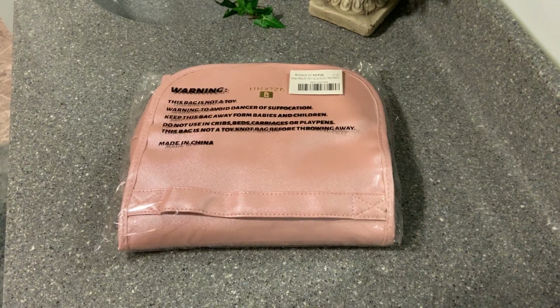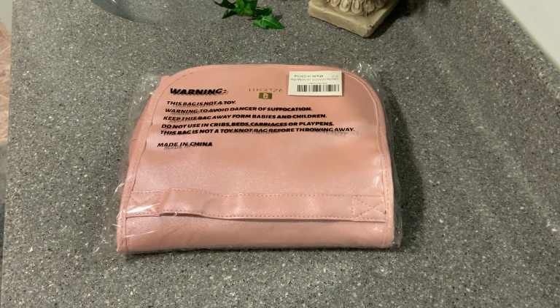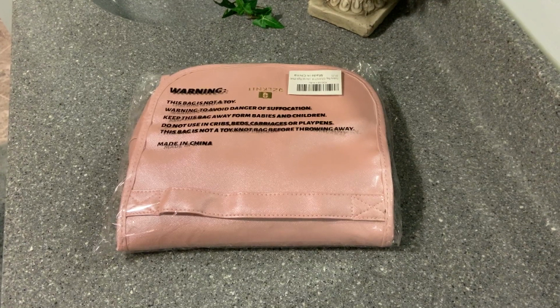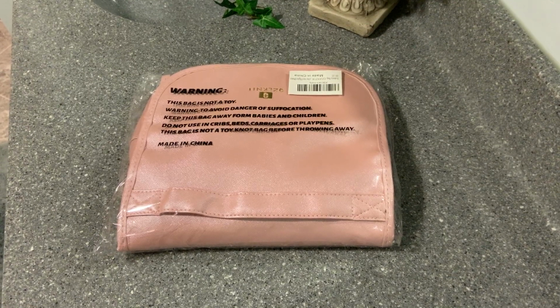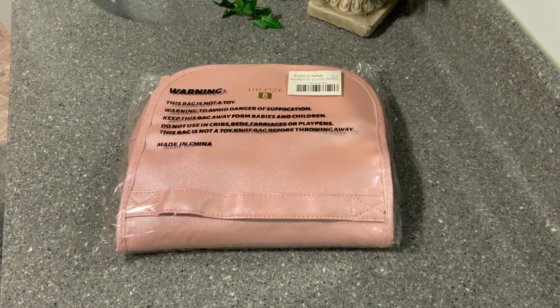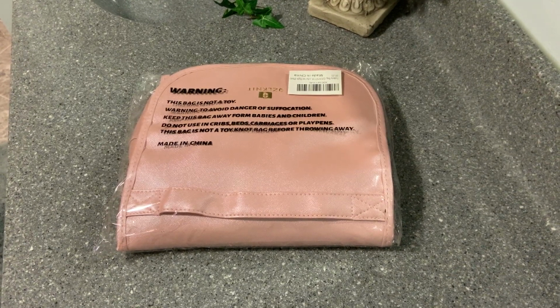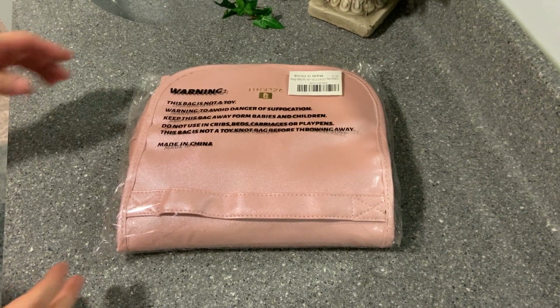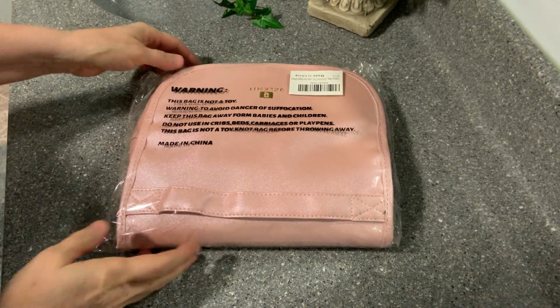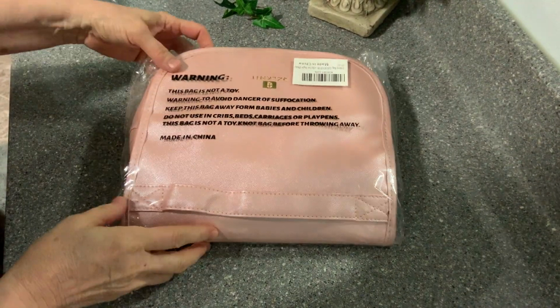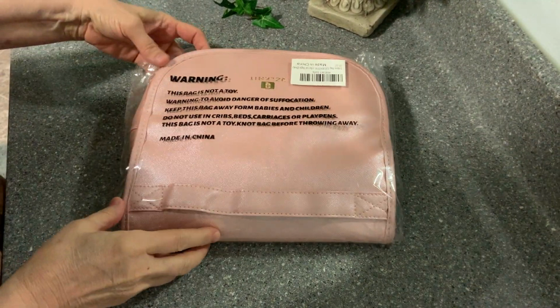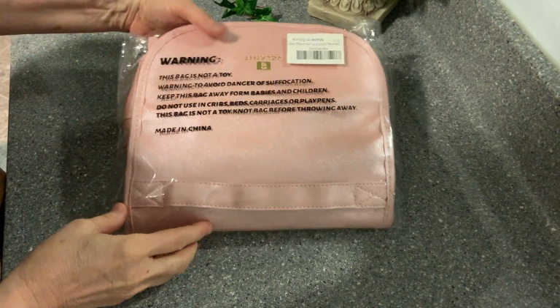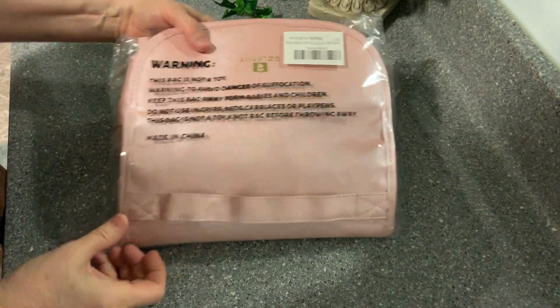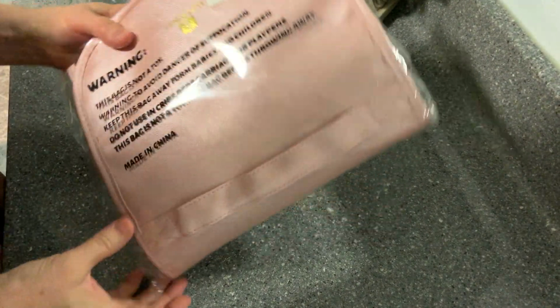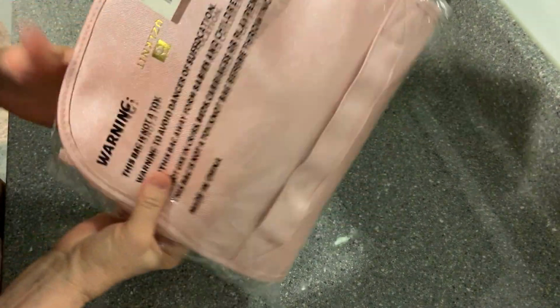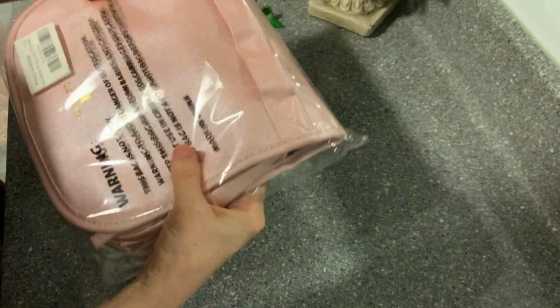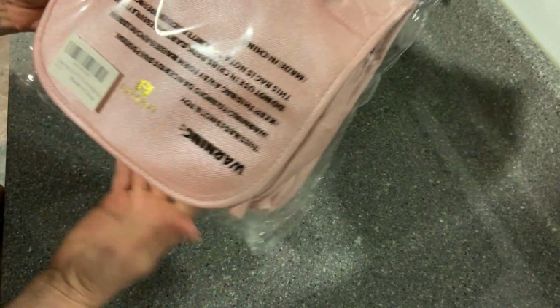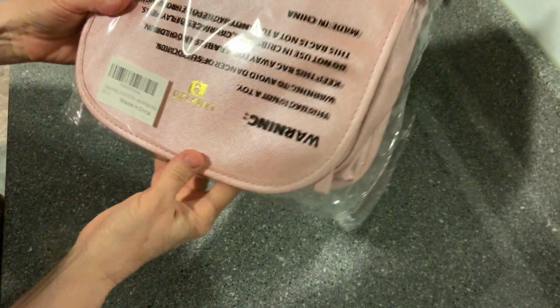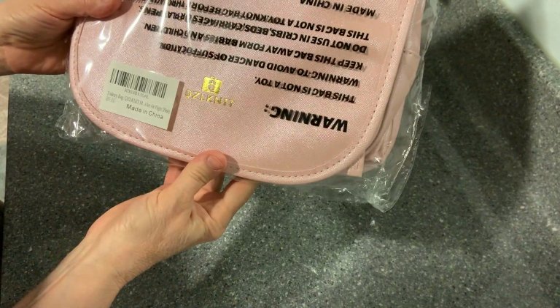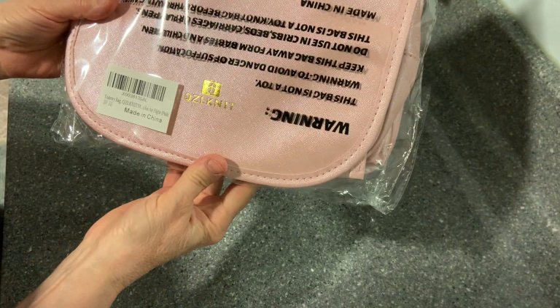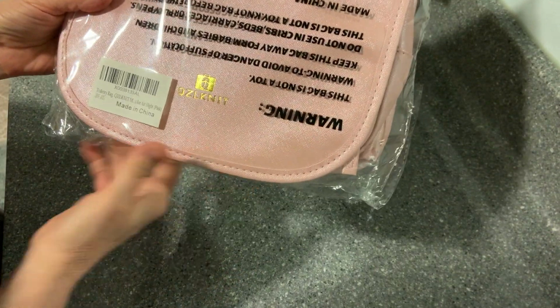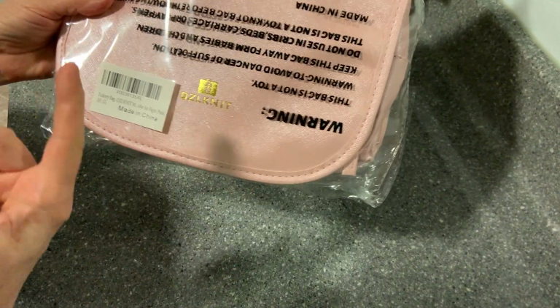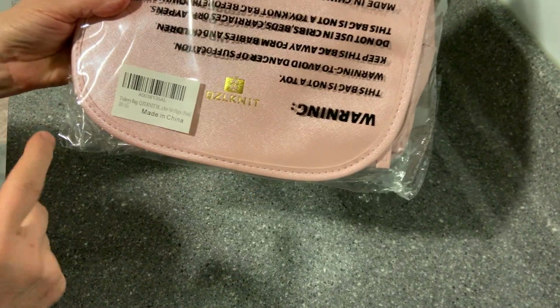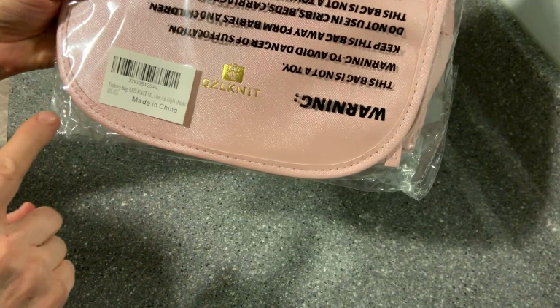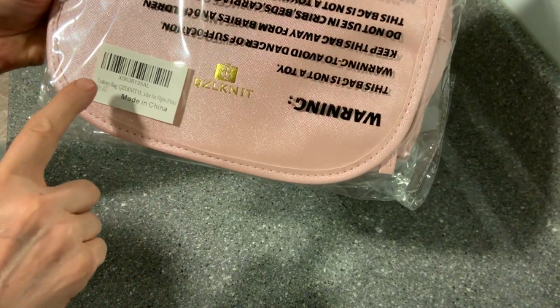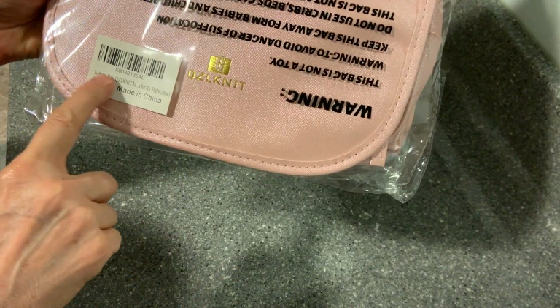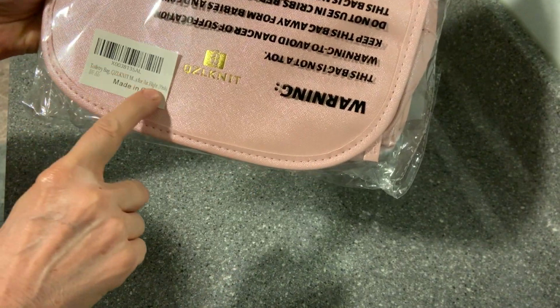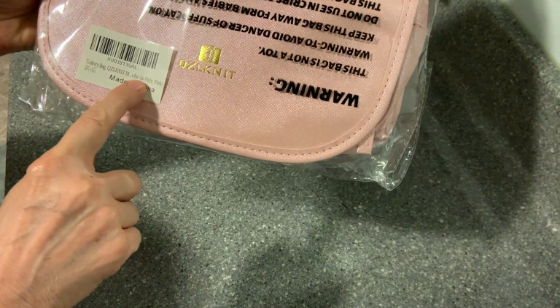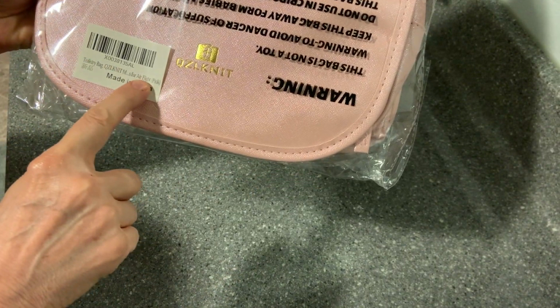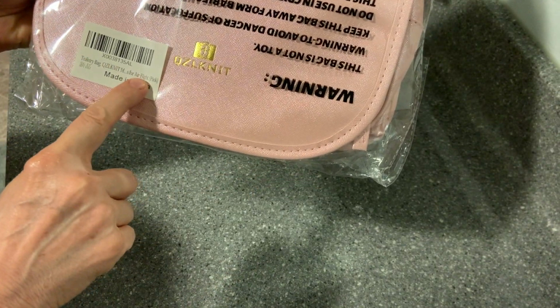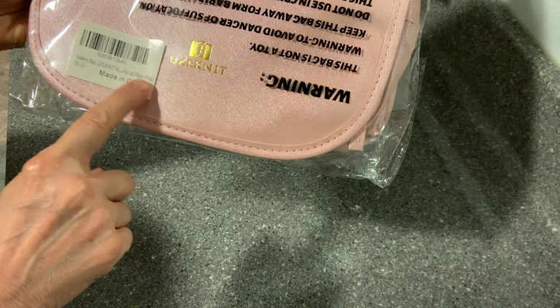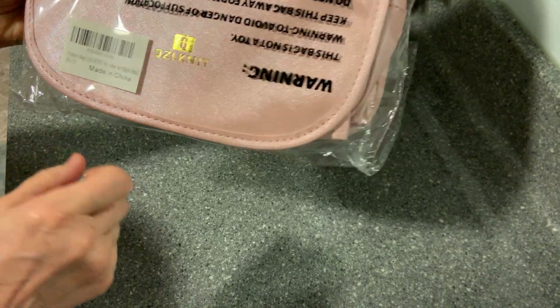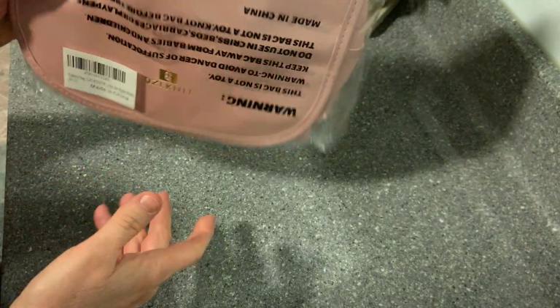This is my new travel makeup bag that just arrived today. This is a Boxy. You're going to see it as I see it come out of the package. Just 'try out your bag for air flight,' it says, and it's pink.